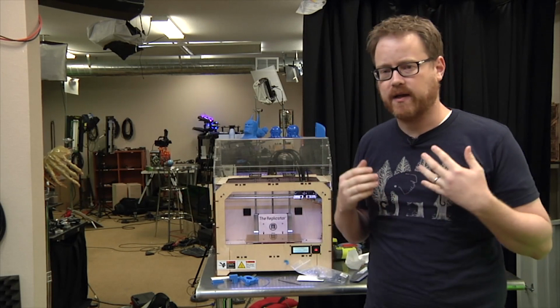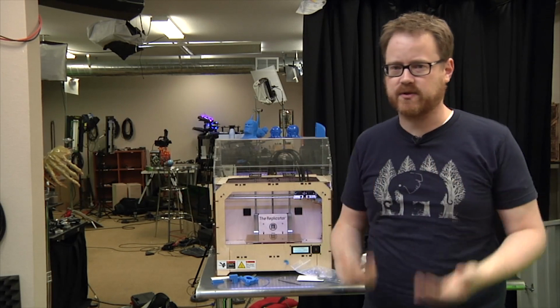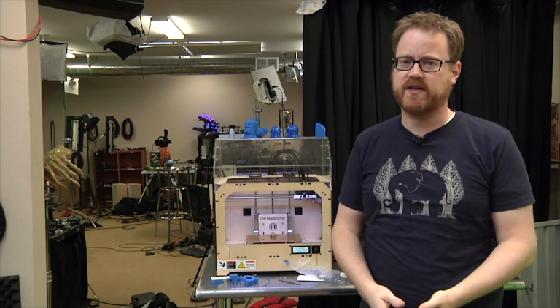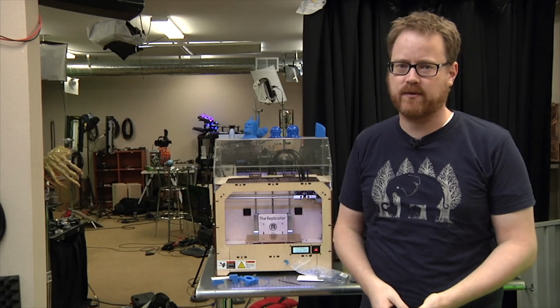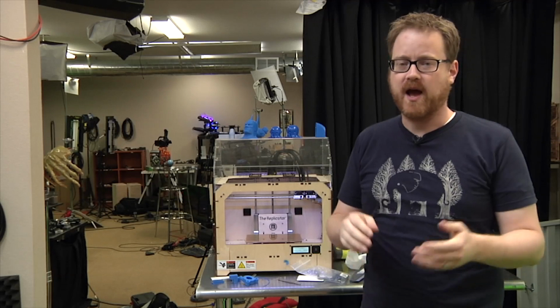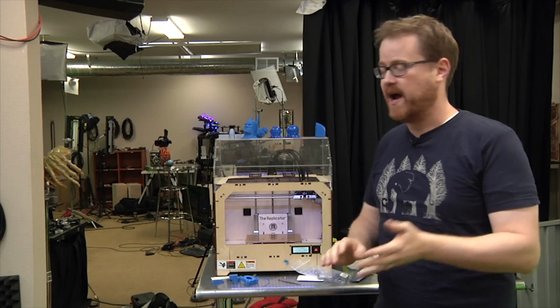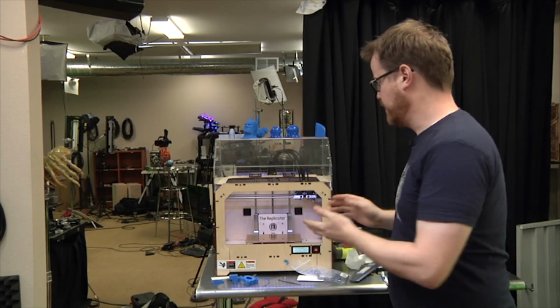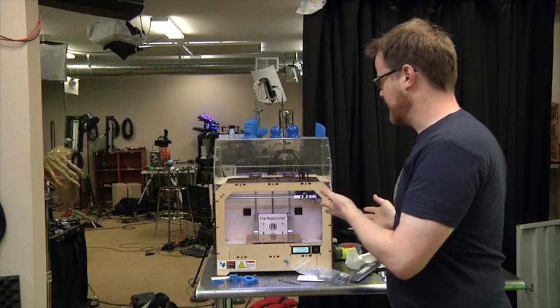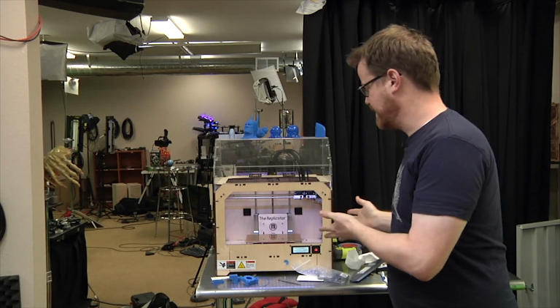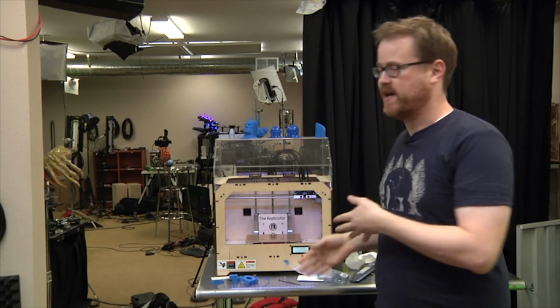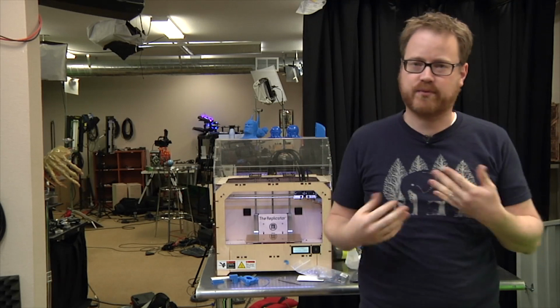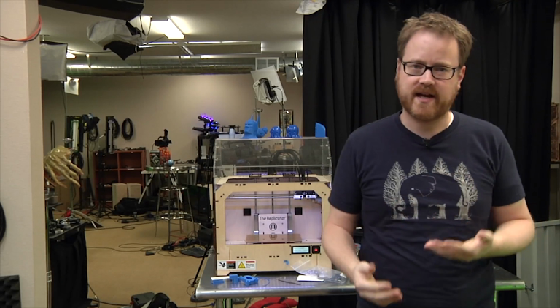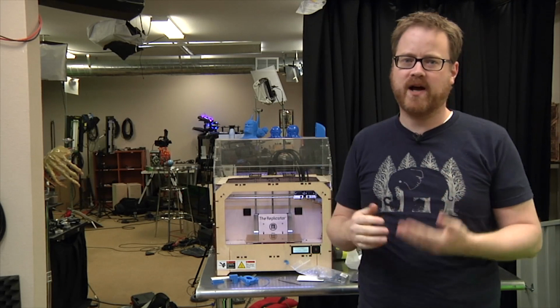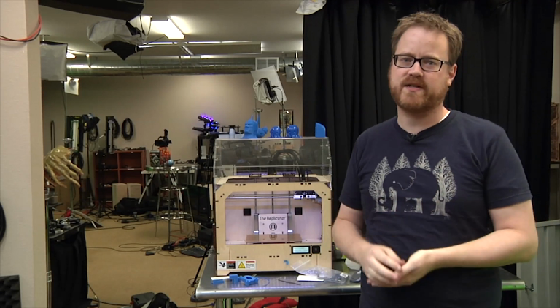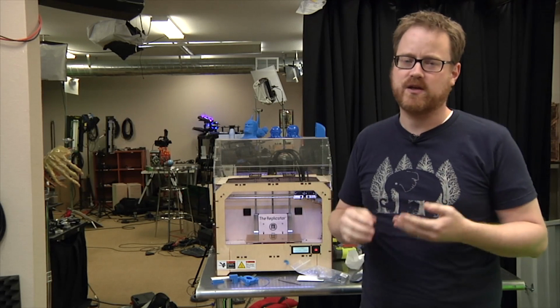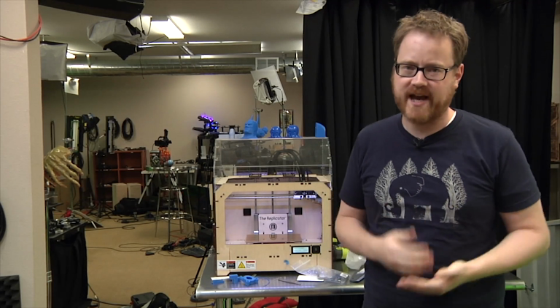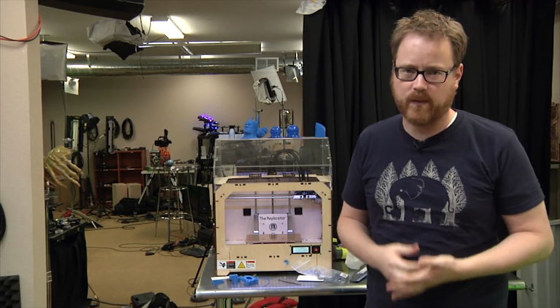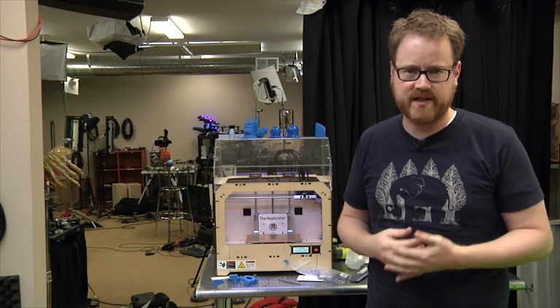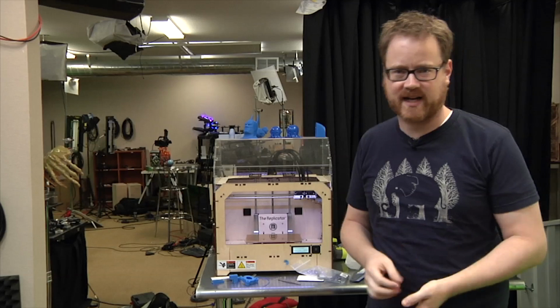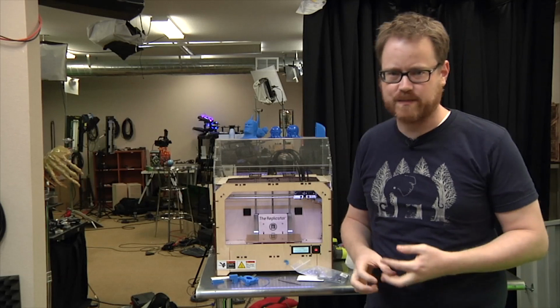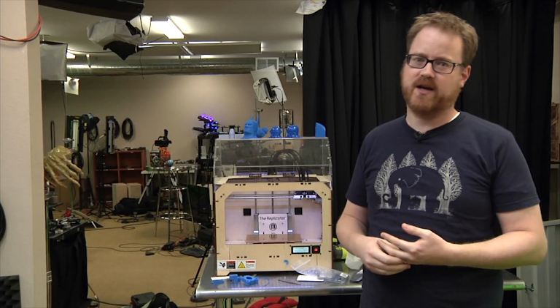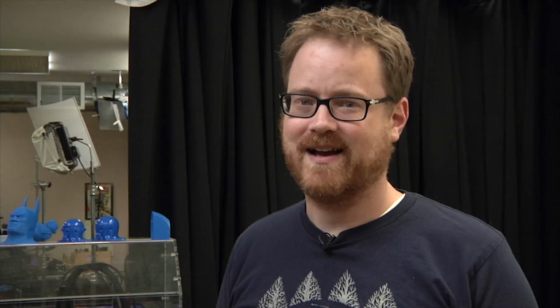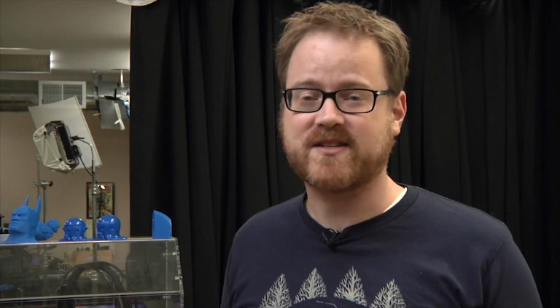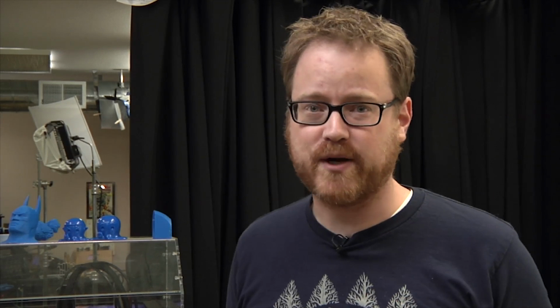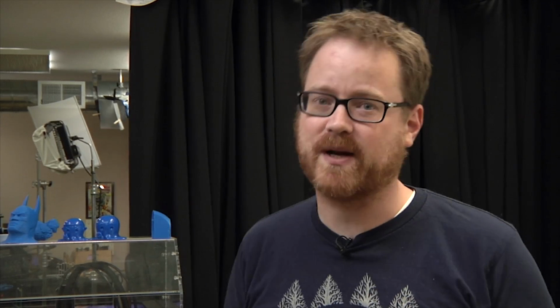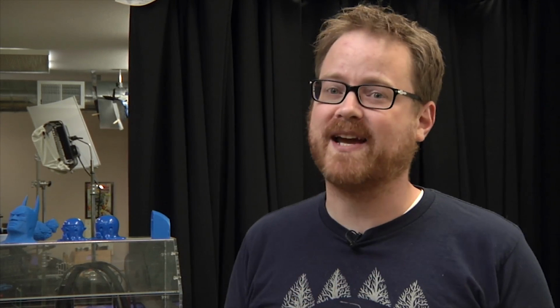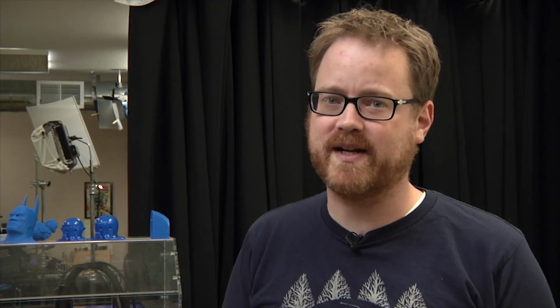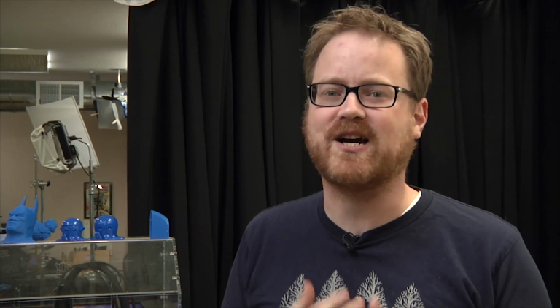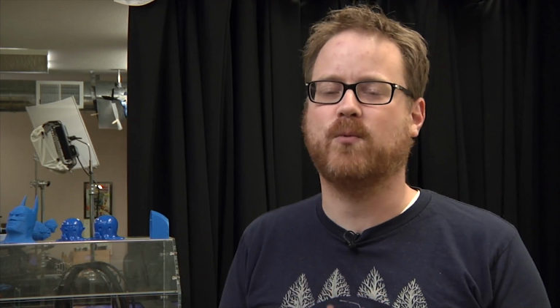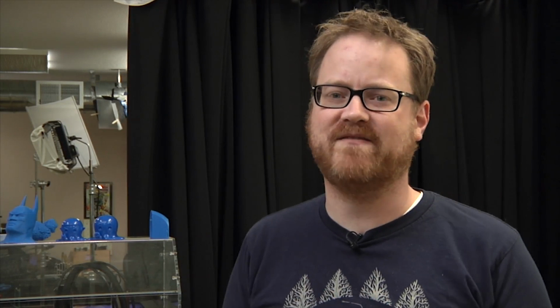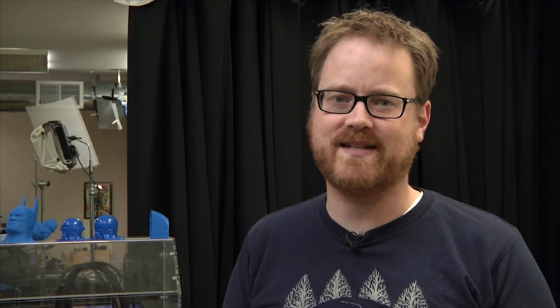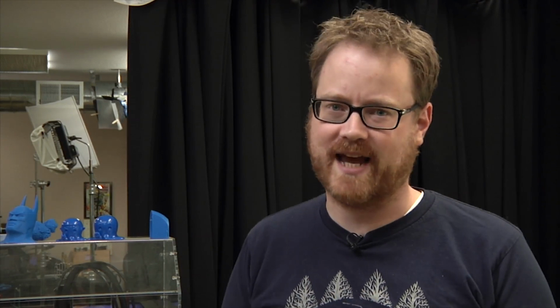The way this works is really straightforward. I load something up into the MakerBot, it prints it, and while it's printing, you guess what we're printing in the comments below. I'm going to start the print now, but I'll be back in a few minutes to talk about what we've made together.